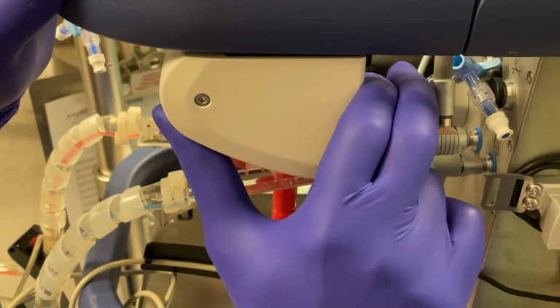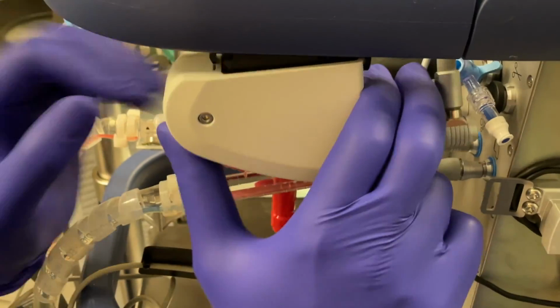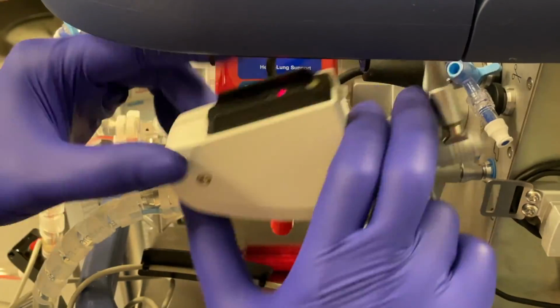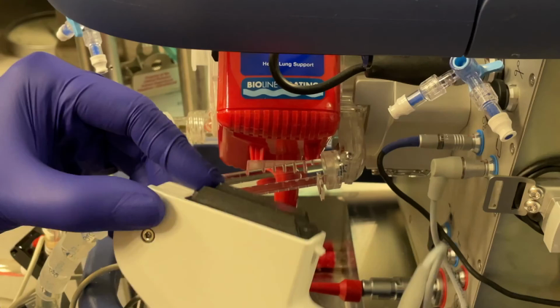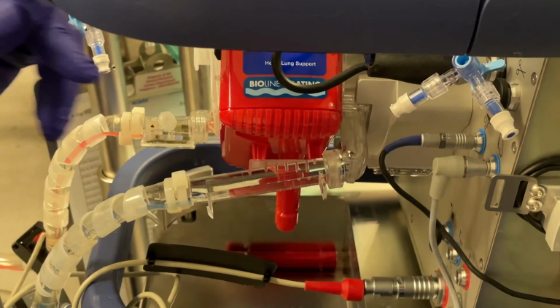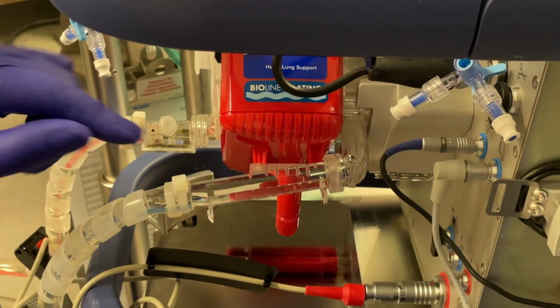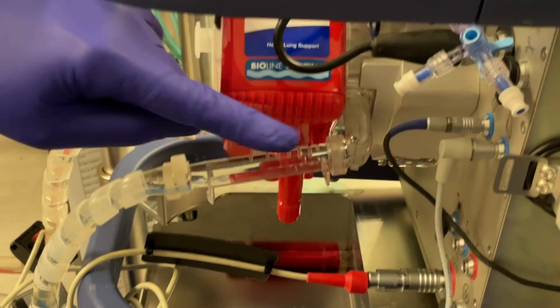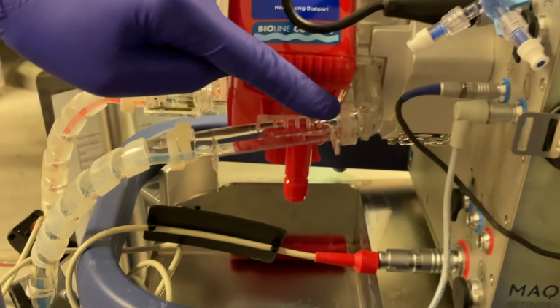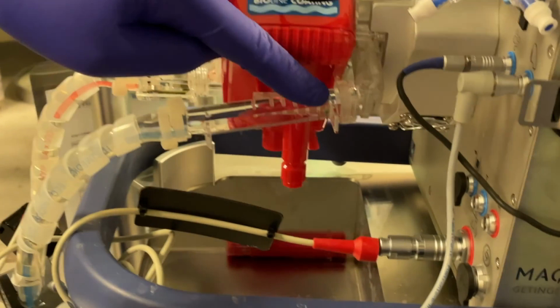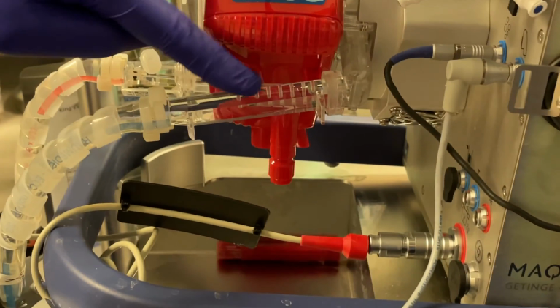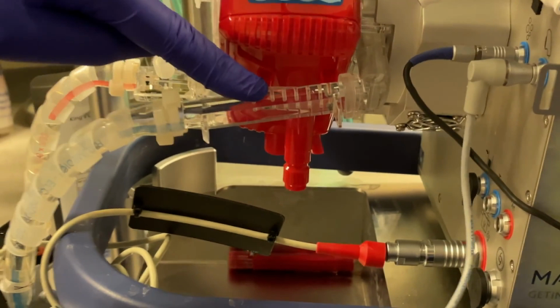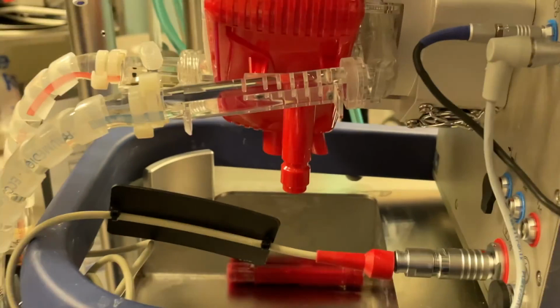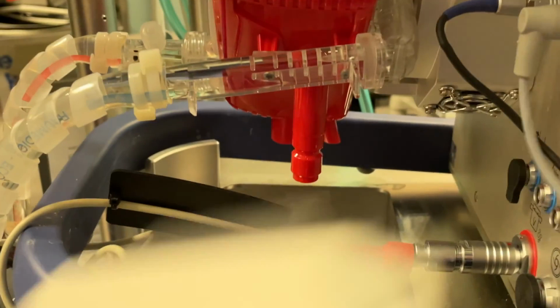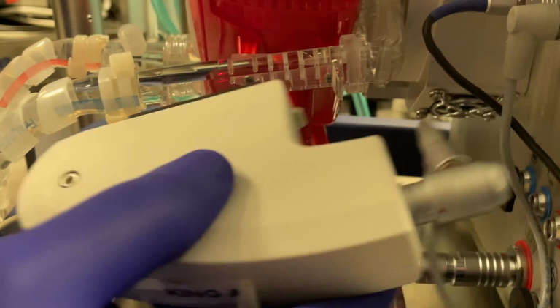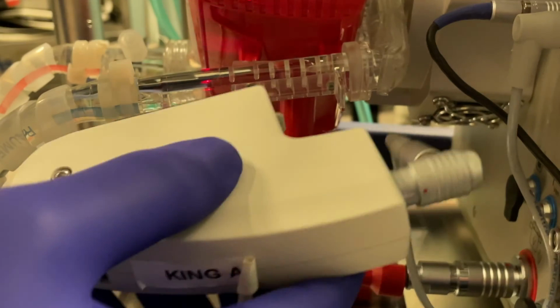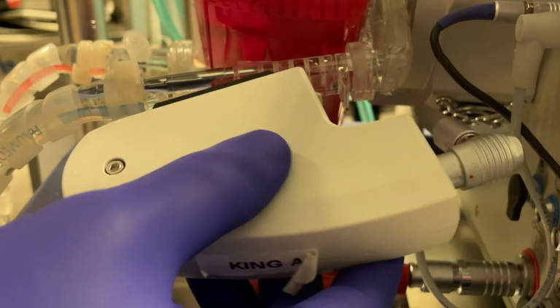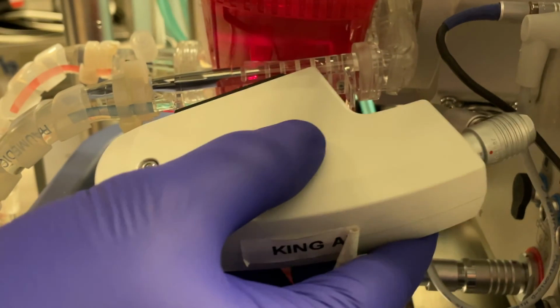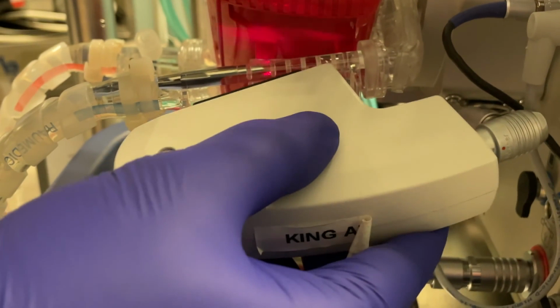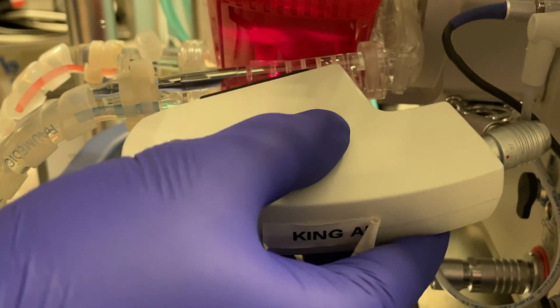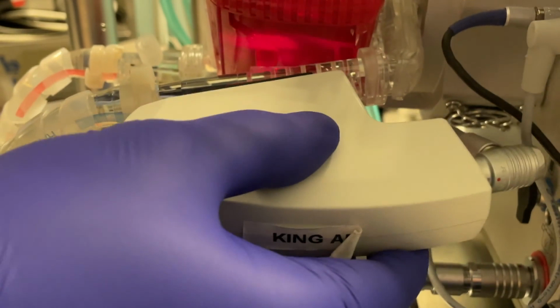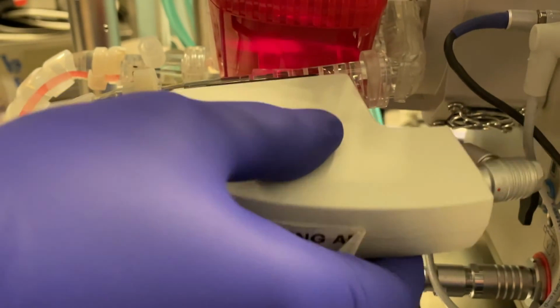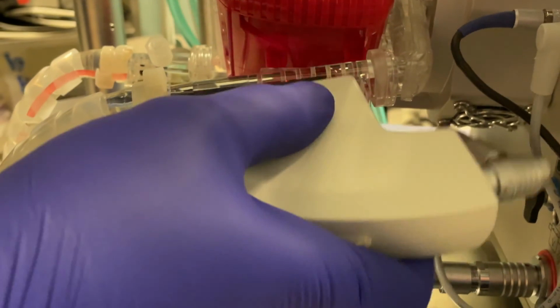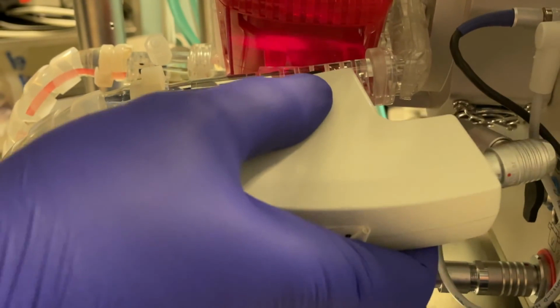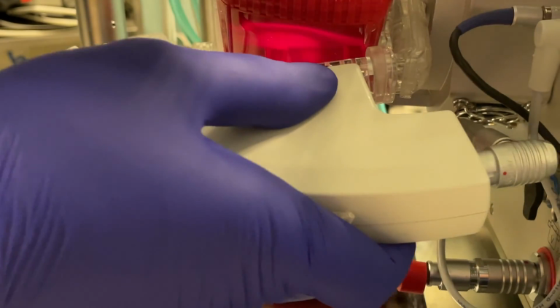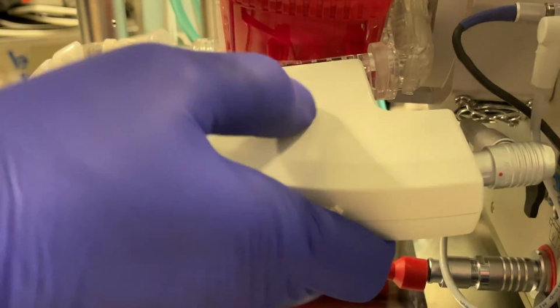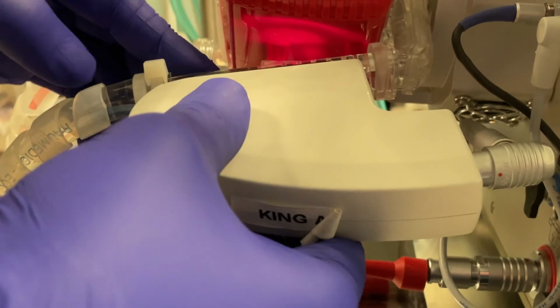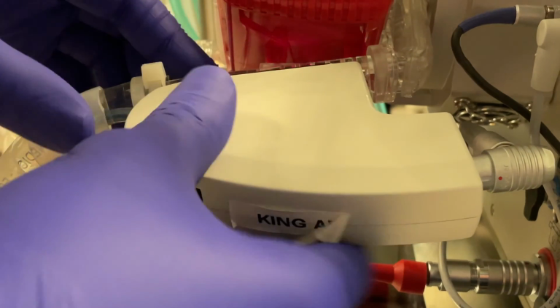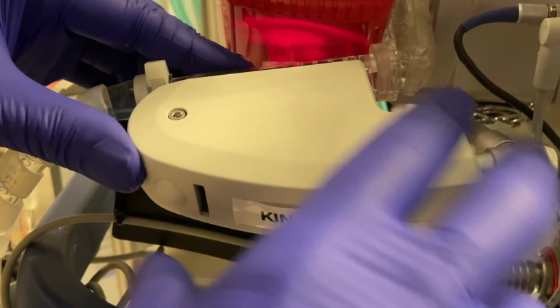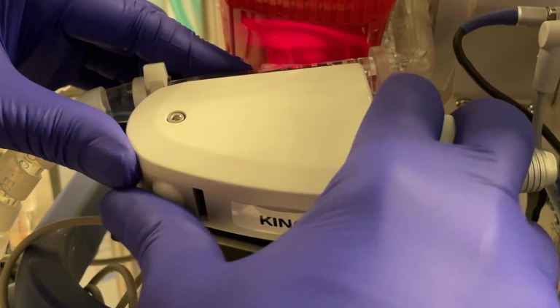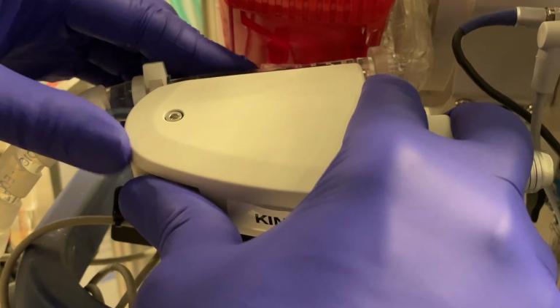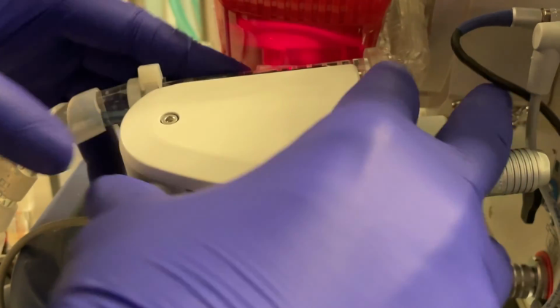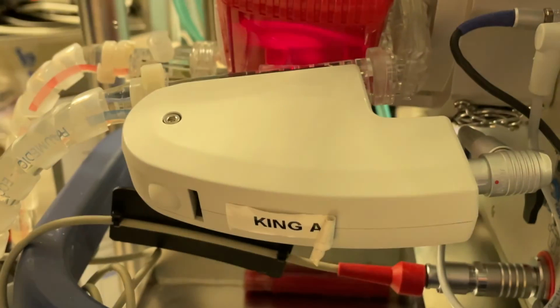After inserting the saturation probe, the parameters can be calibrated from the patient's blood gas for more accurate results. Blood gas values measured by the venous probe can be calibrated against the lab value.